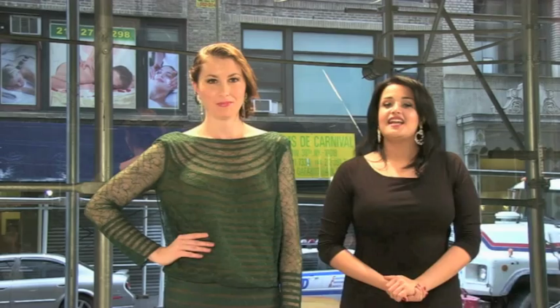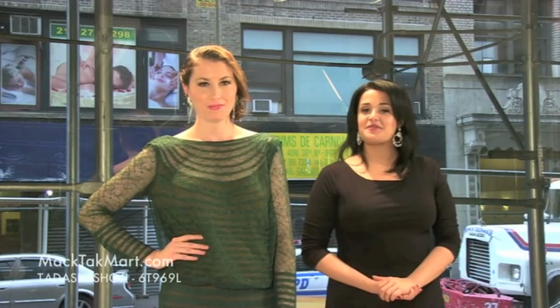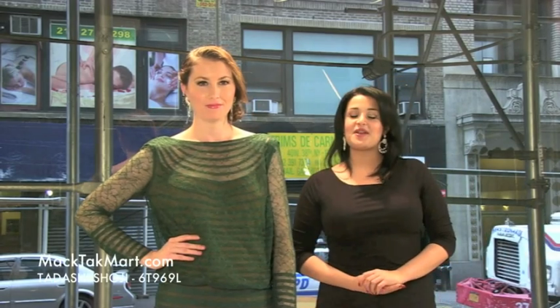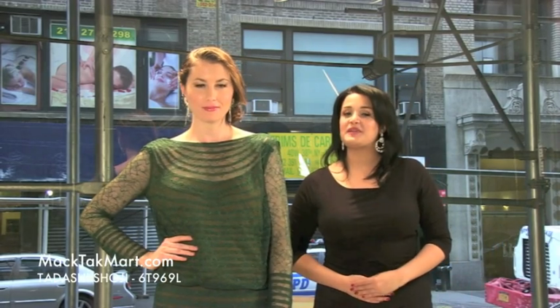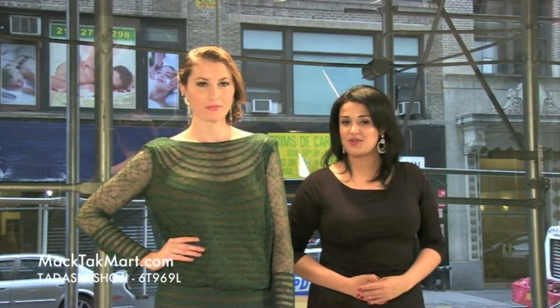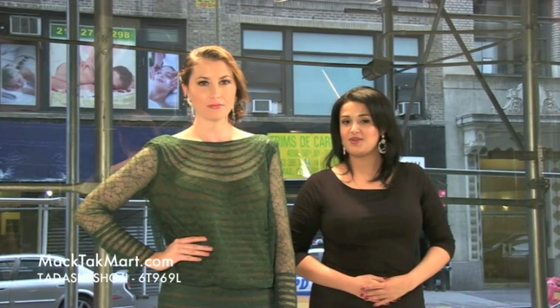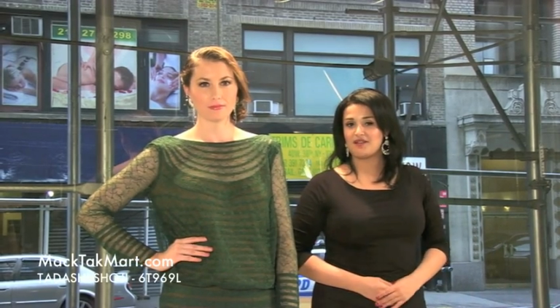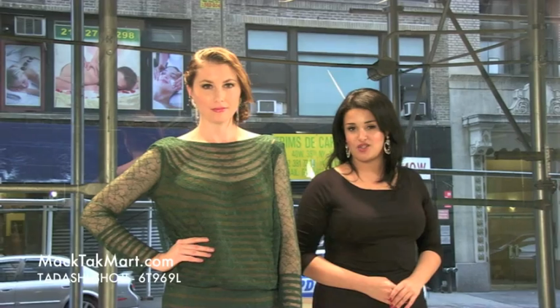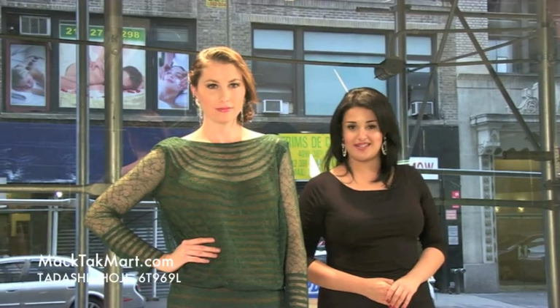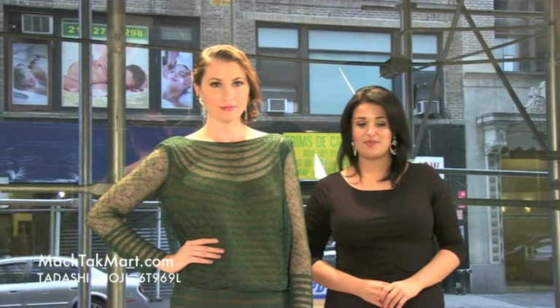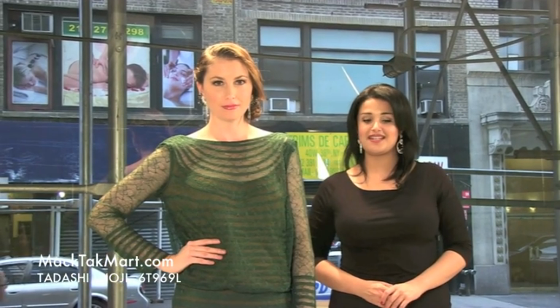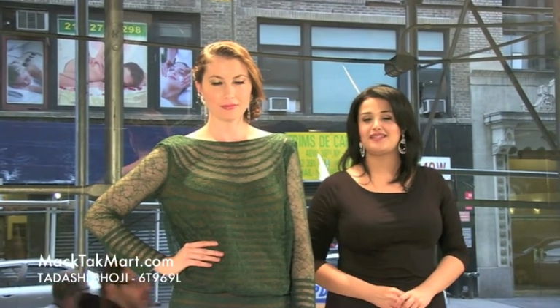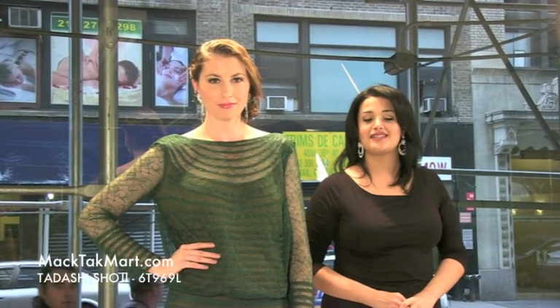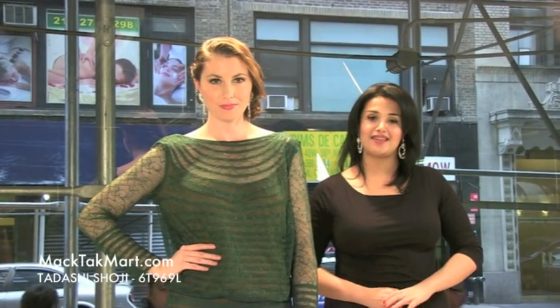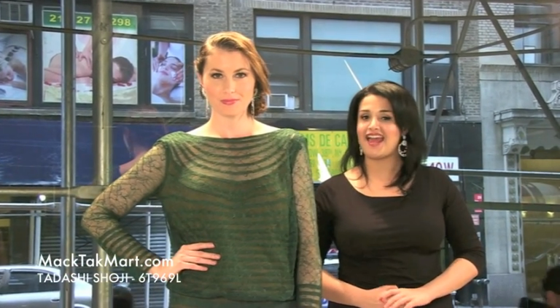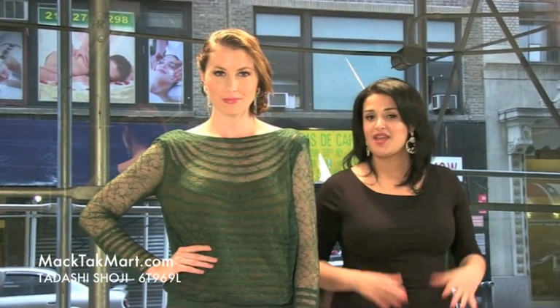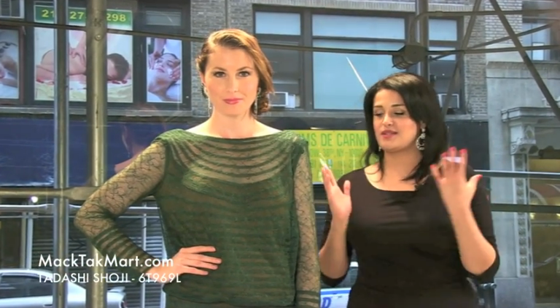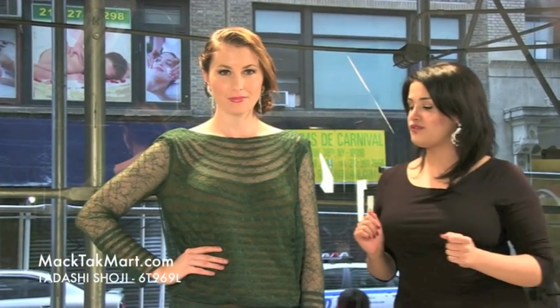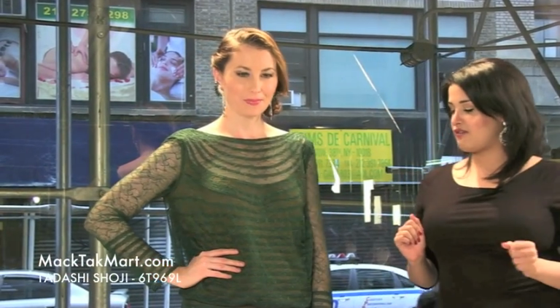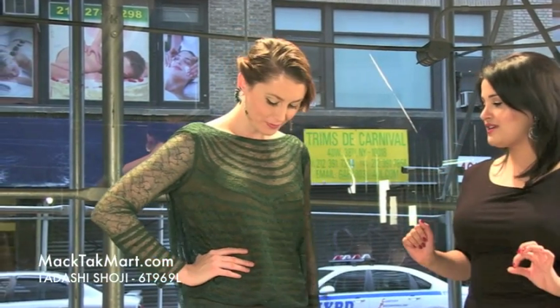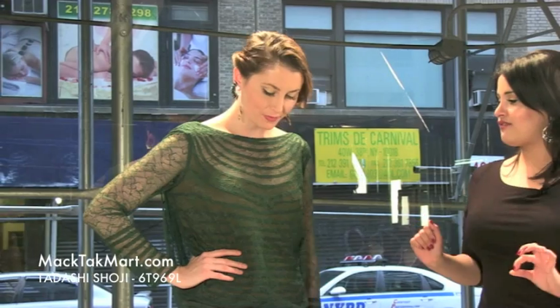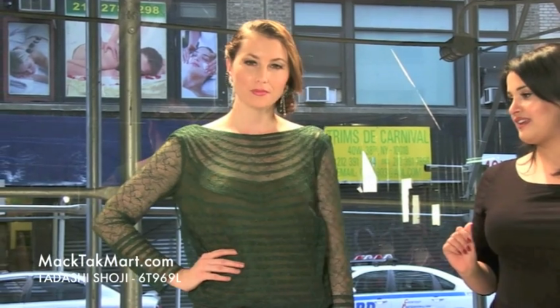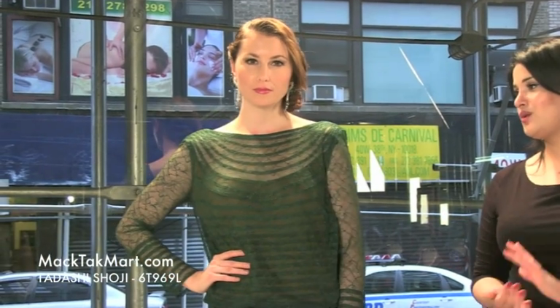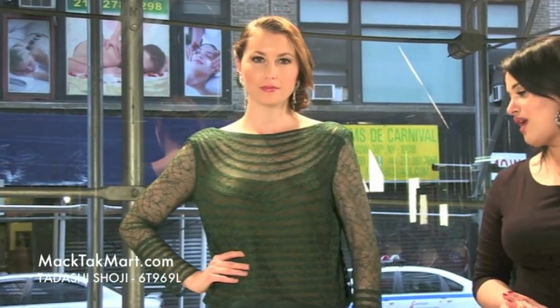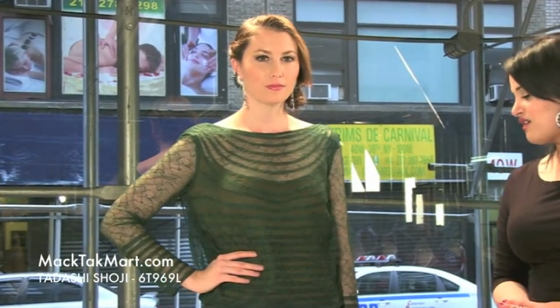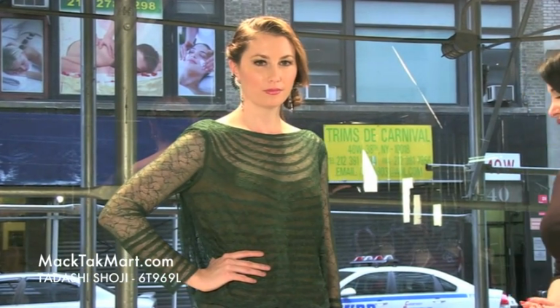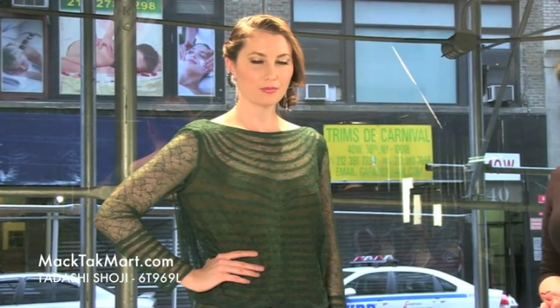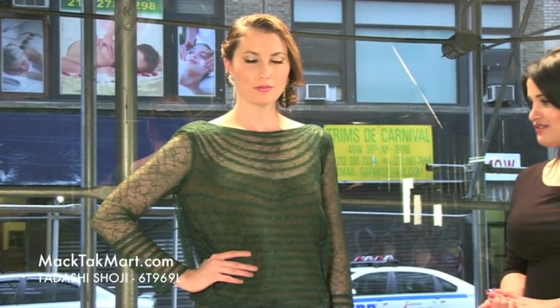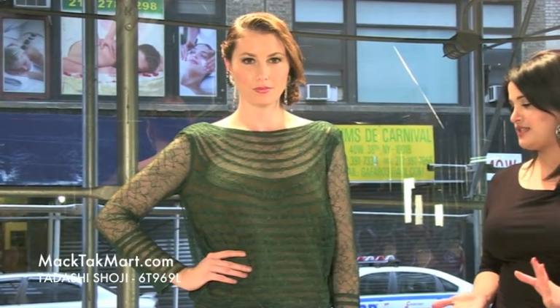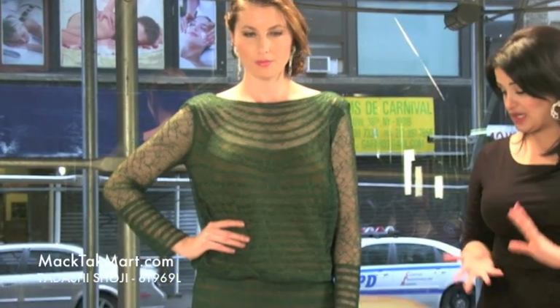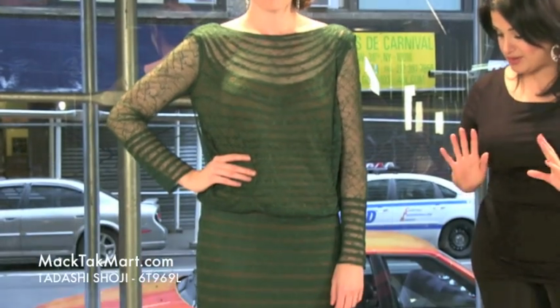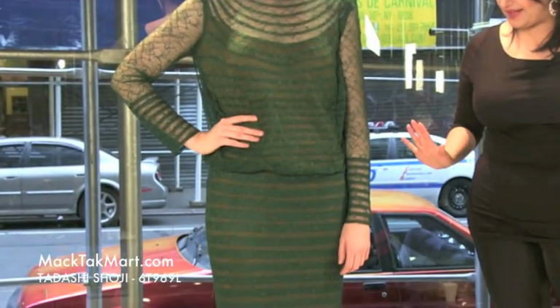Hello everyone, we are here to present the new style of Tadashi Shoji, style number 6T969L, which is this beautiful gown — very chic, very elegant, and also very different than any other gown I've ever seen. I actually happen to love this gown.